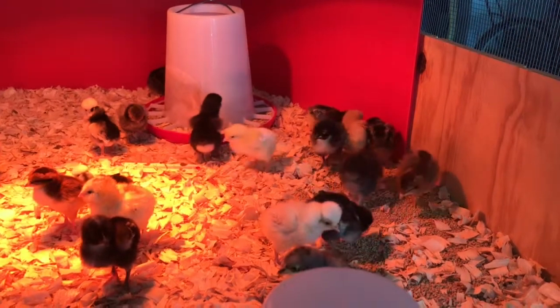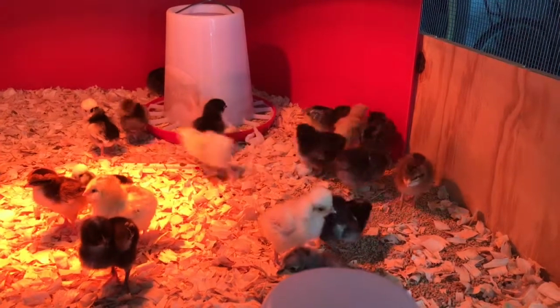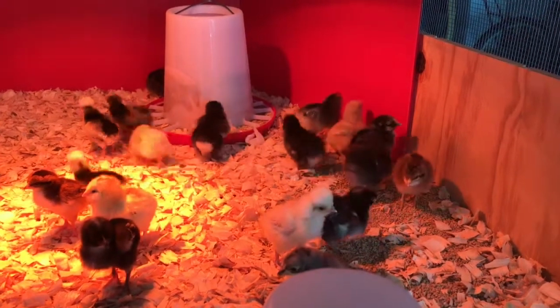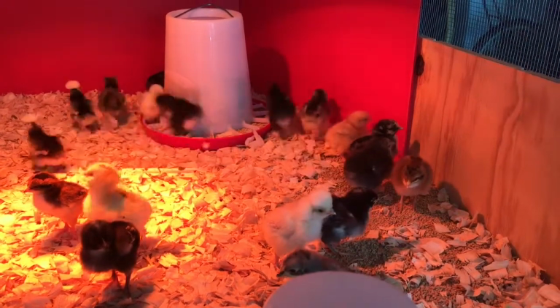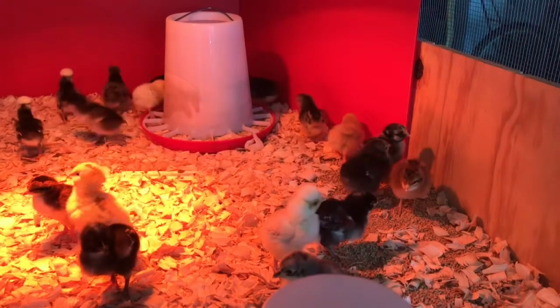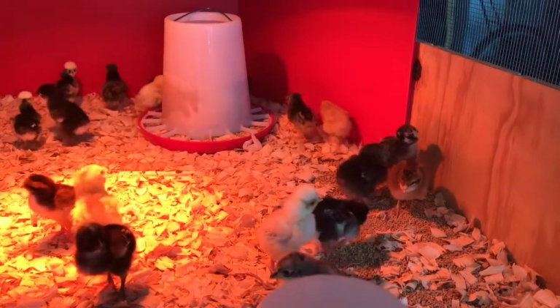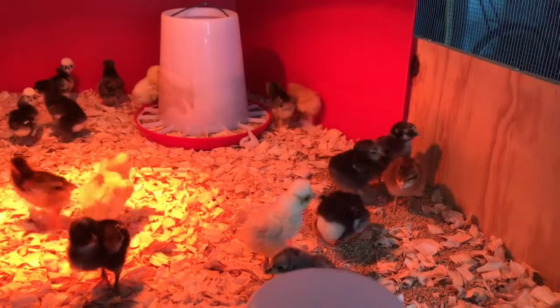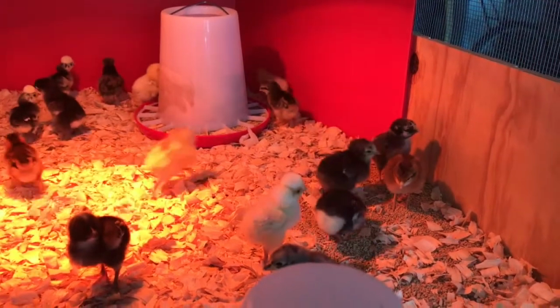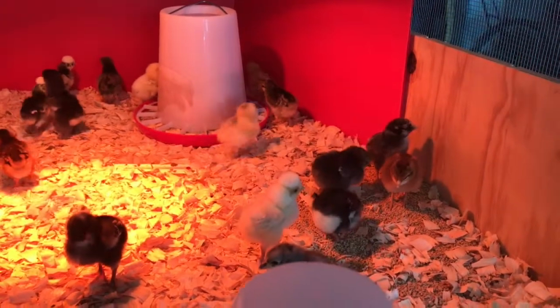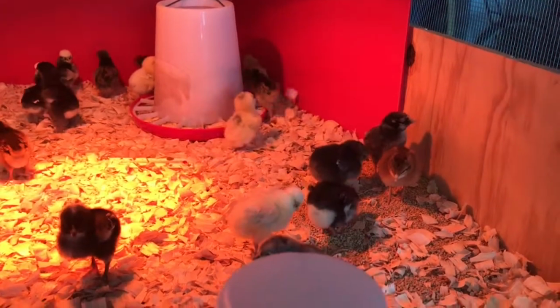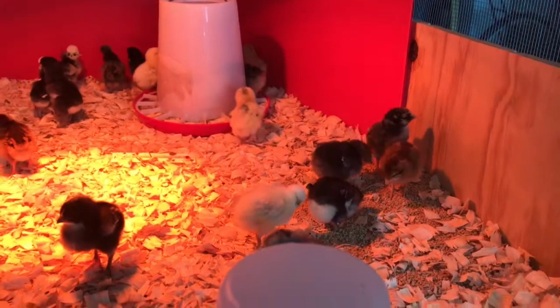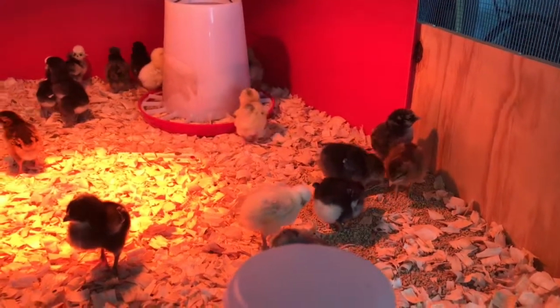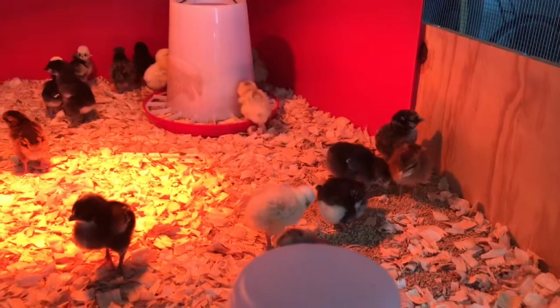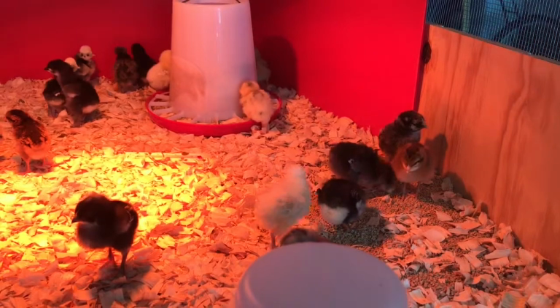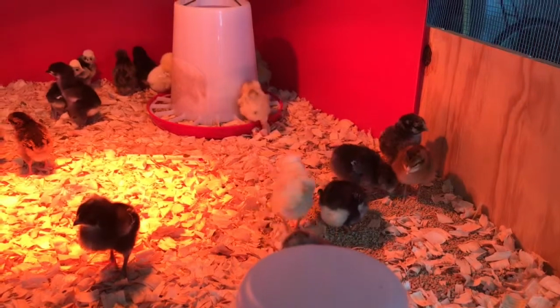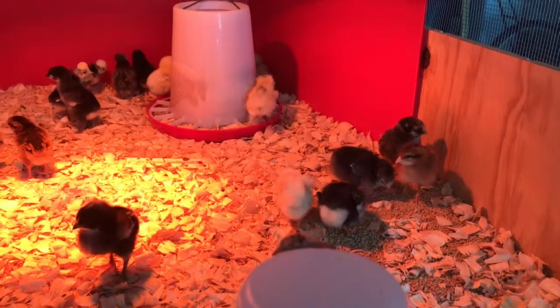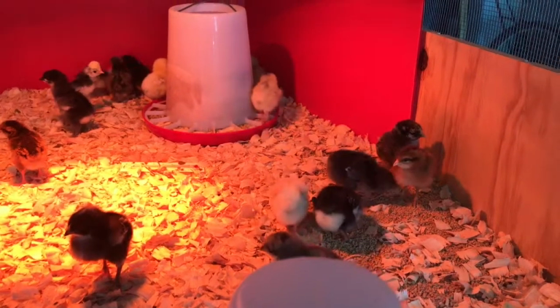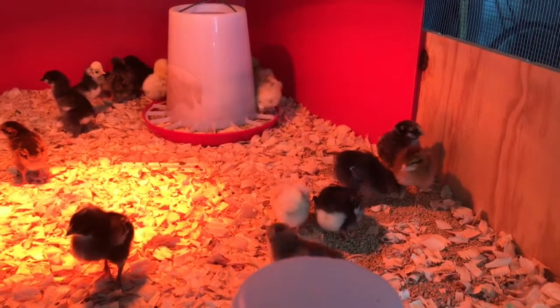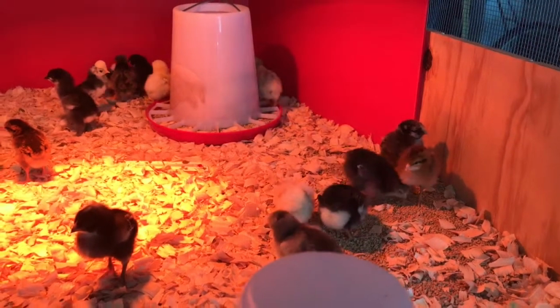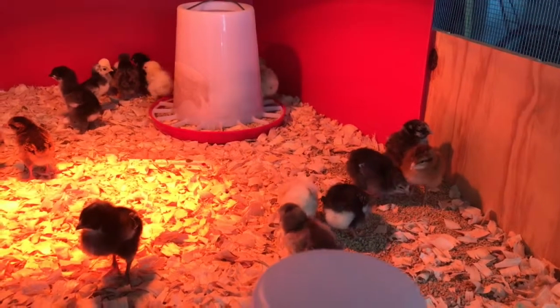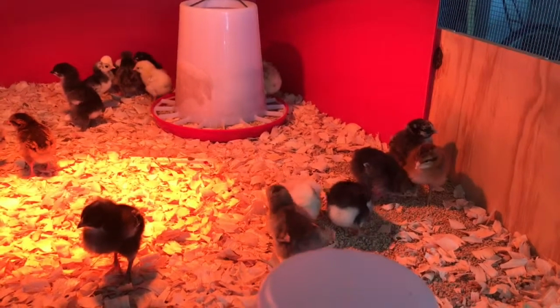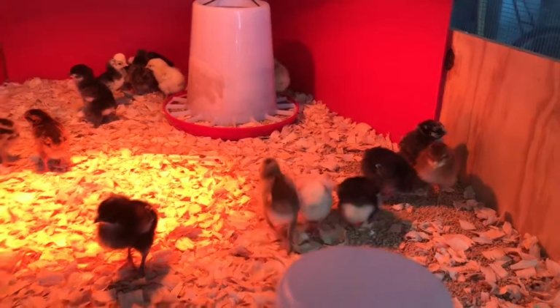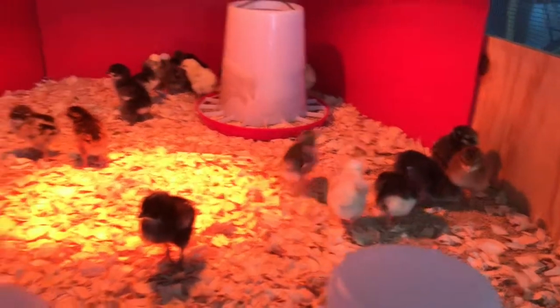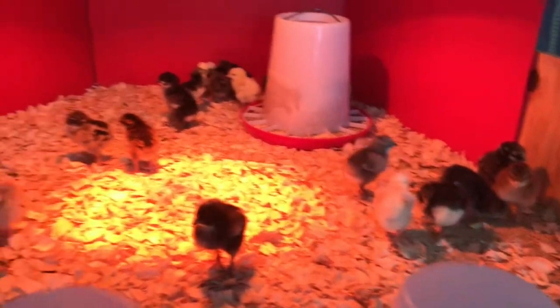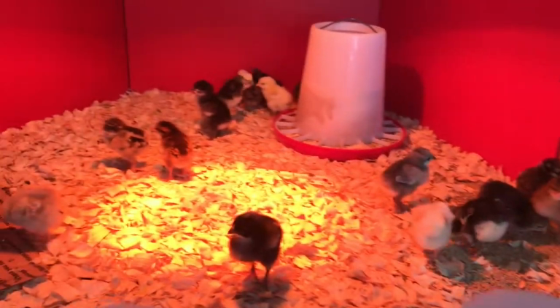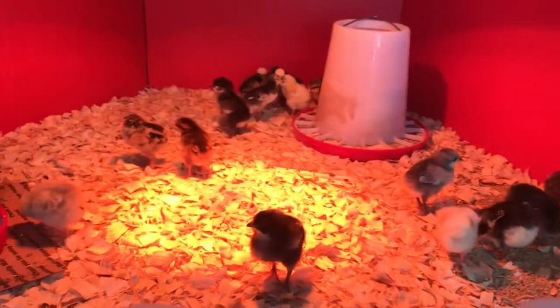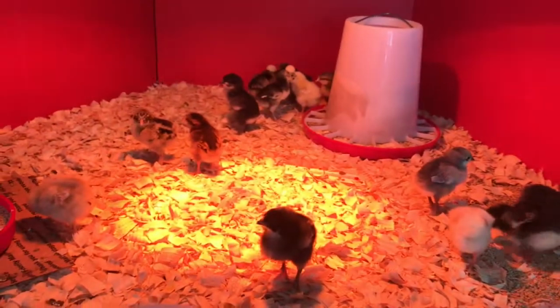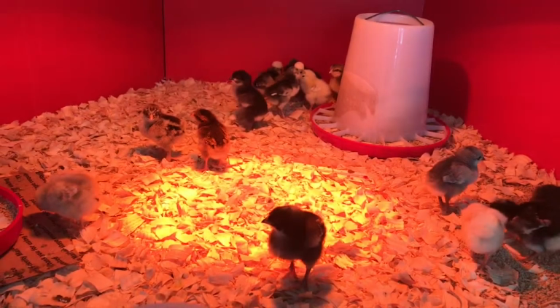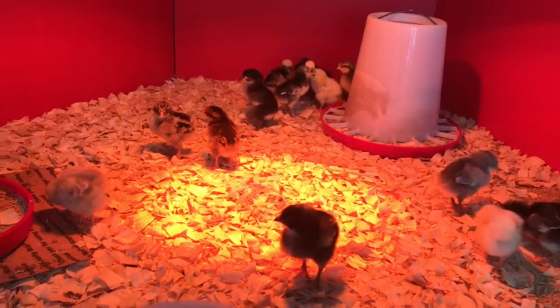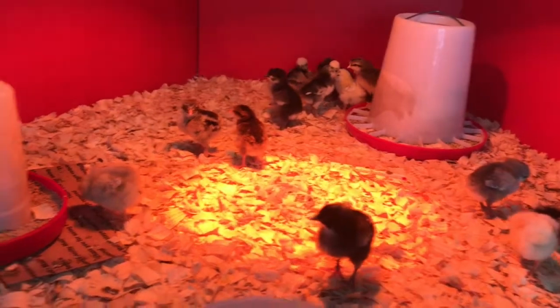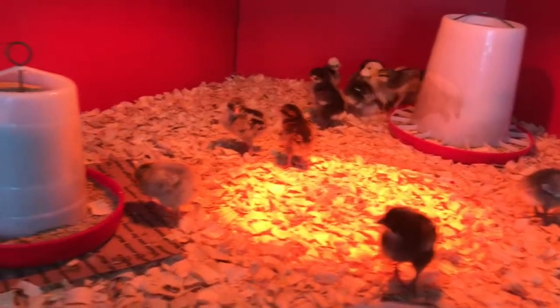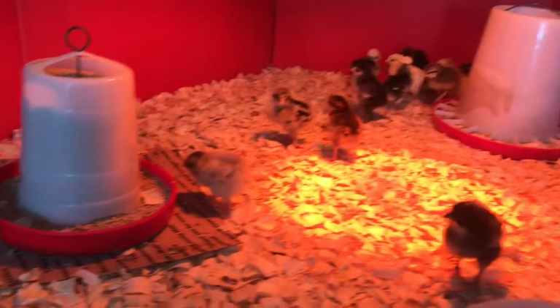This is day three with the baby chicks. Everybody seems to be doing really well, pretty active. They're starting to grow little bits of wing feathers.